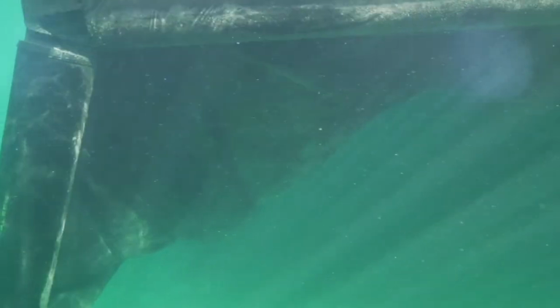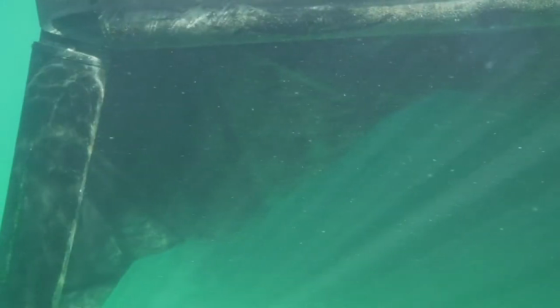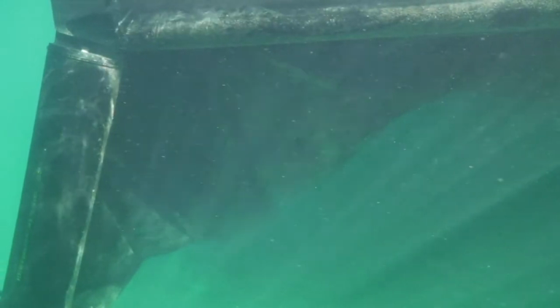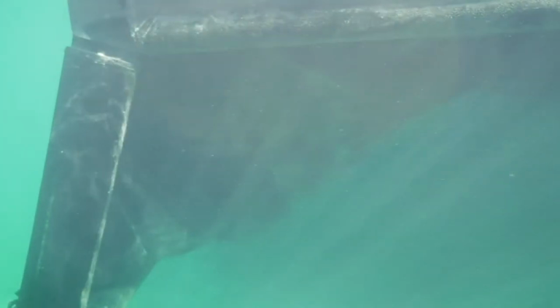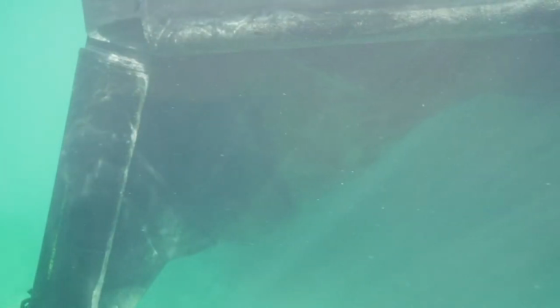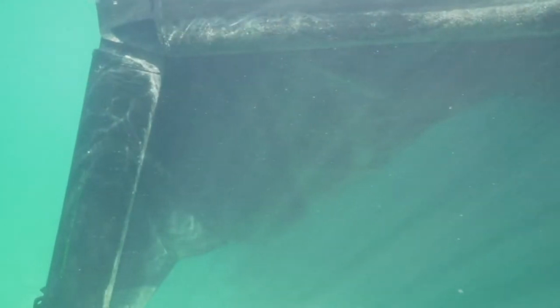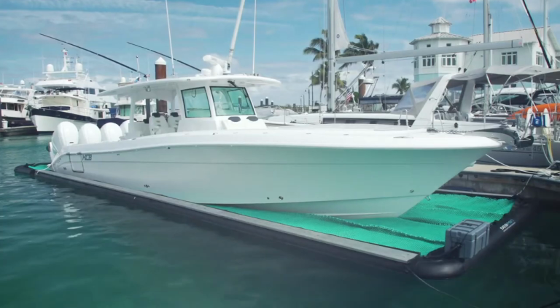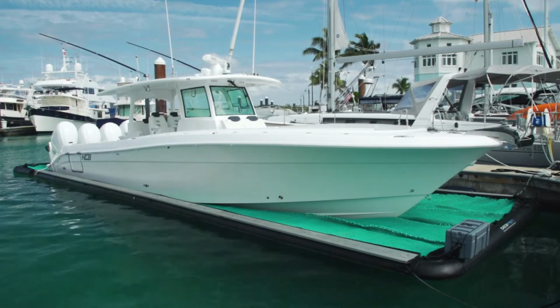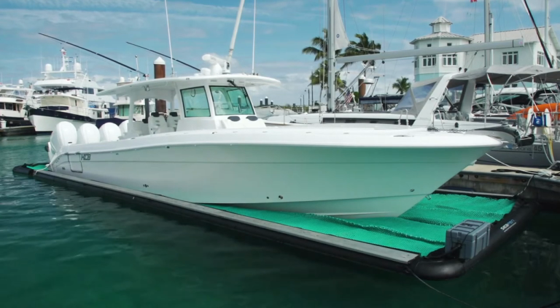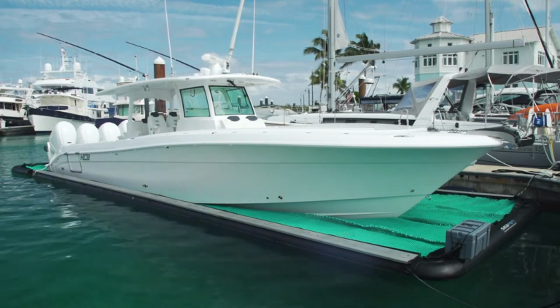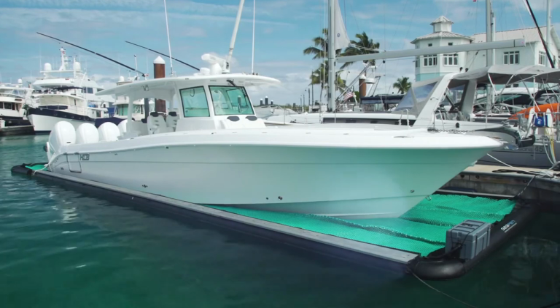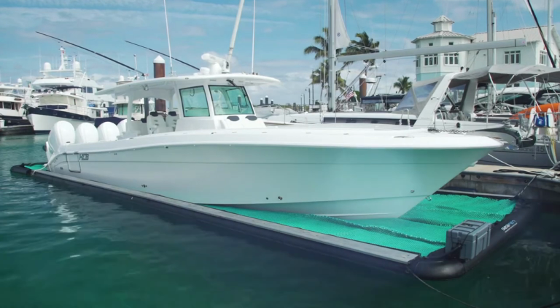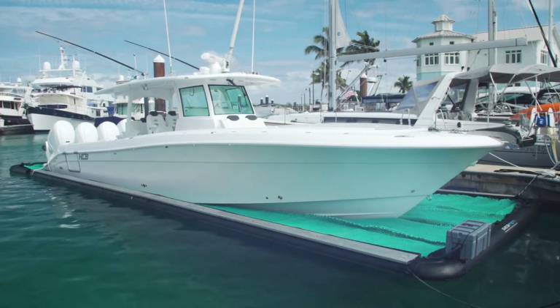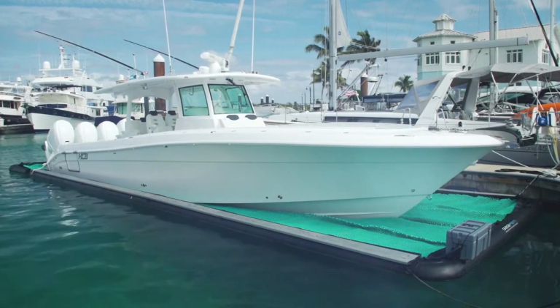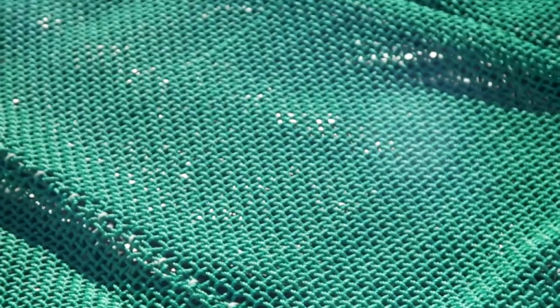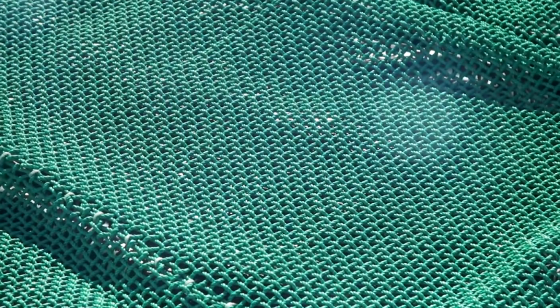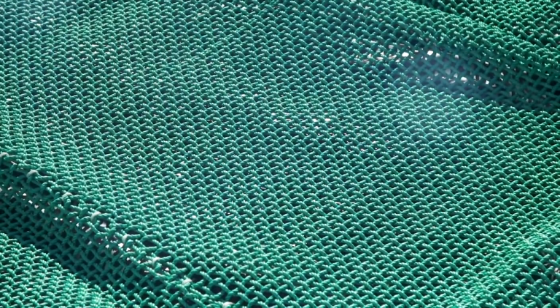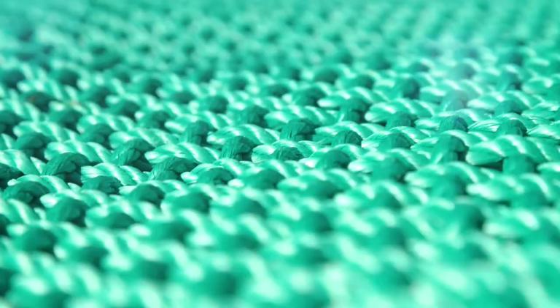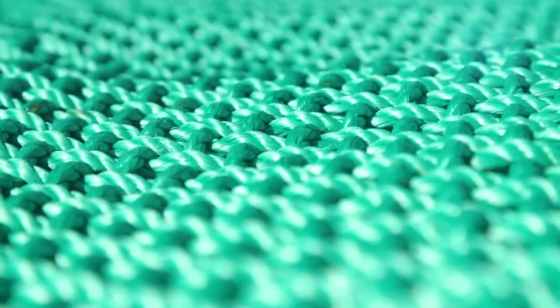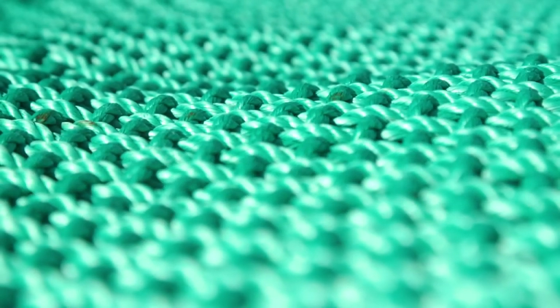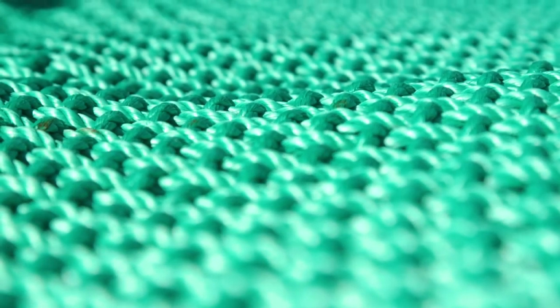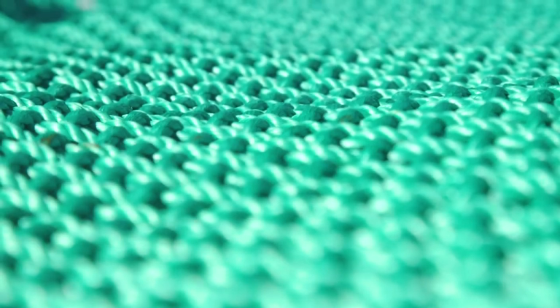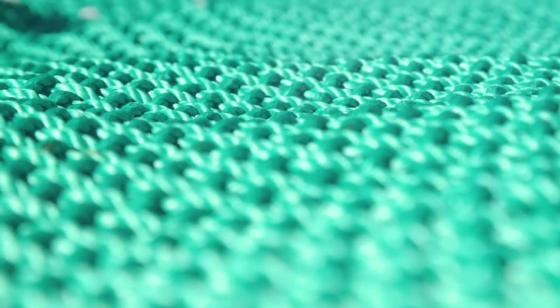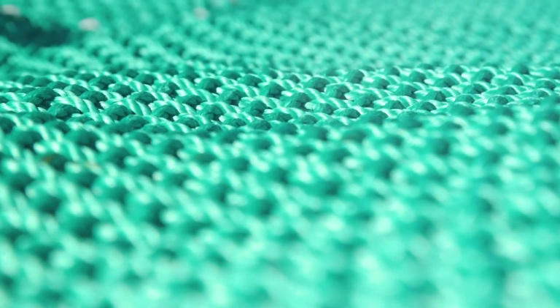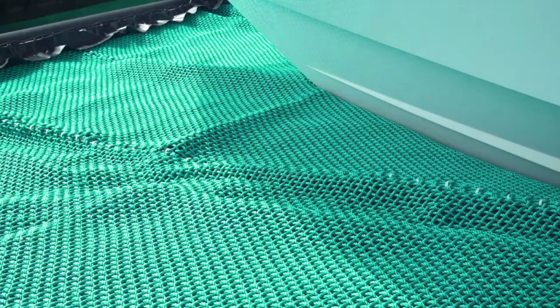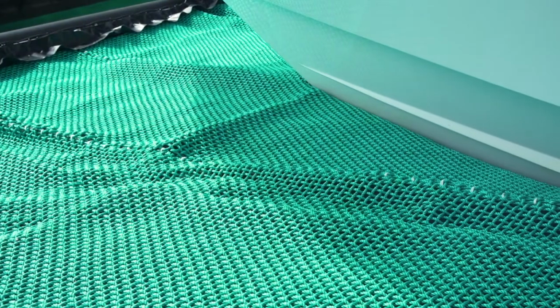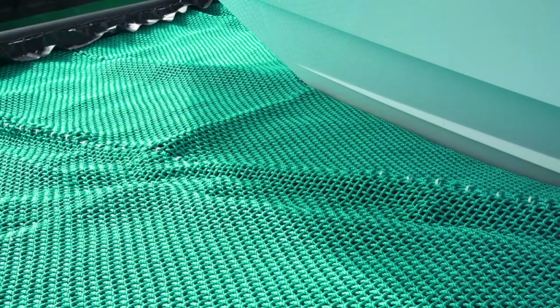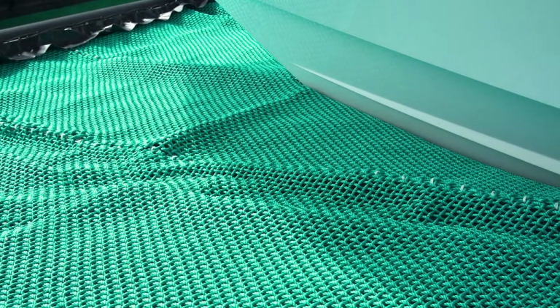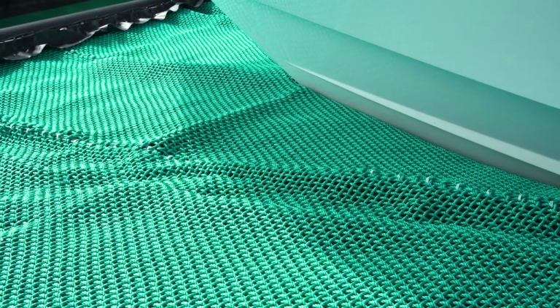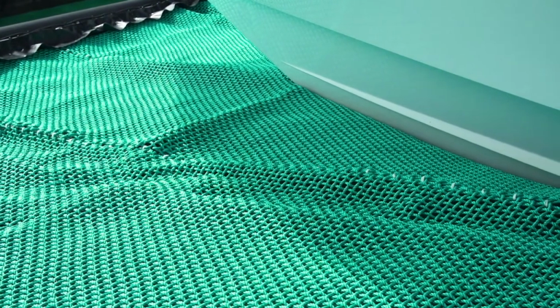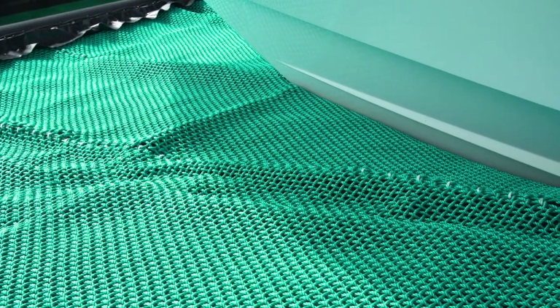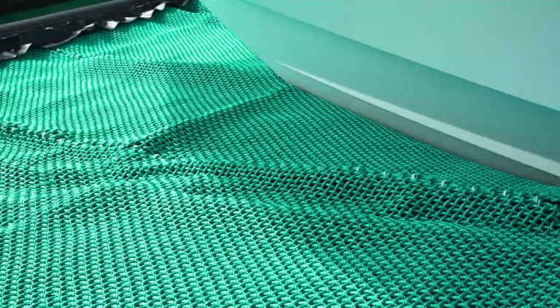The bottom layer is a growth resistant skin that acts as a barrier between your boat and the water. The top layer is made from a marine grade UV stabilised rope mesh which allows water to drain and creates a layer of air so your hull is ventilated.